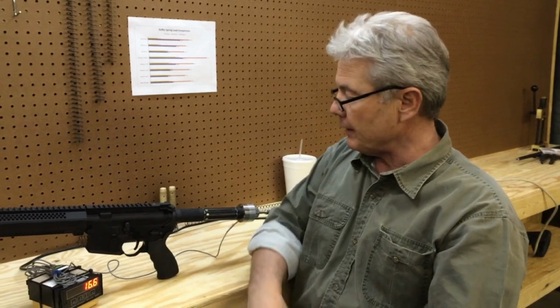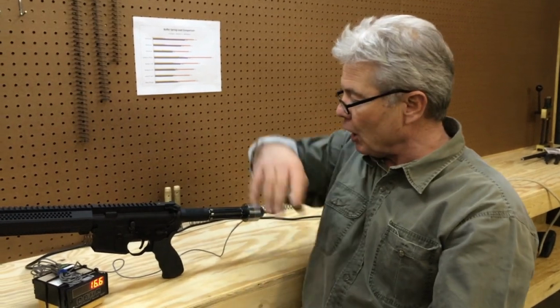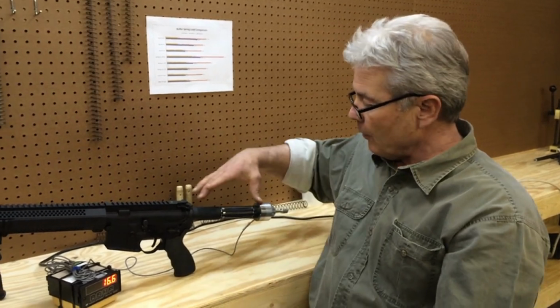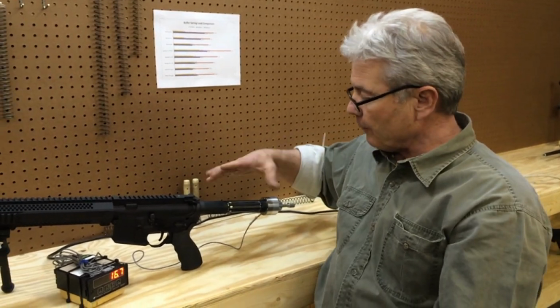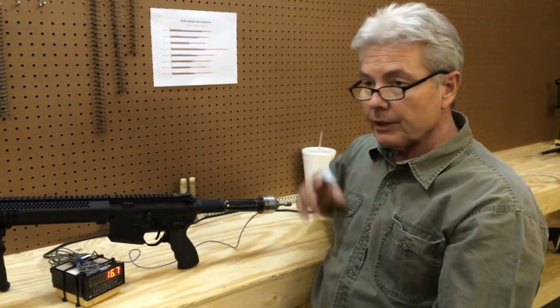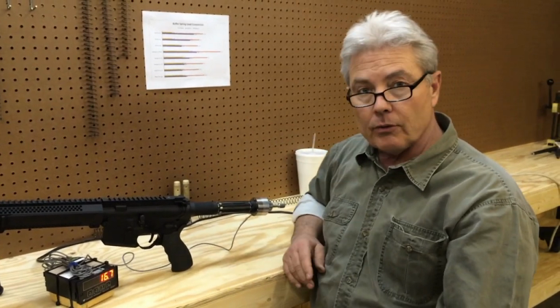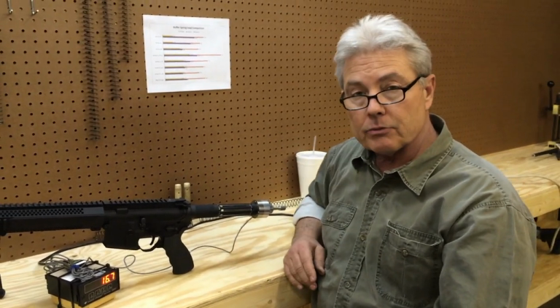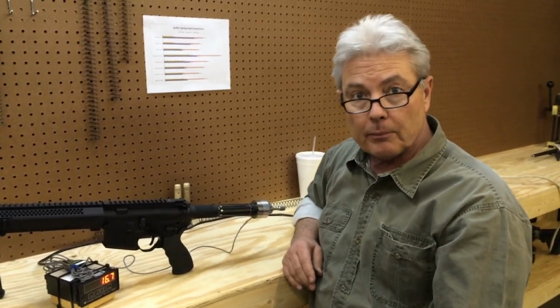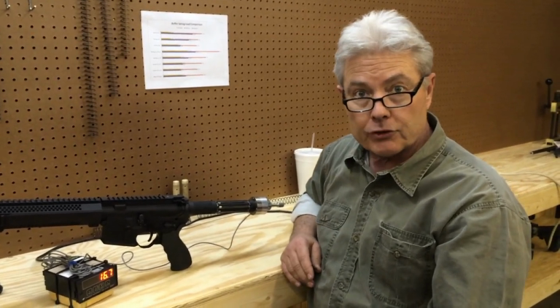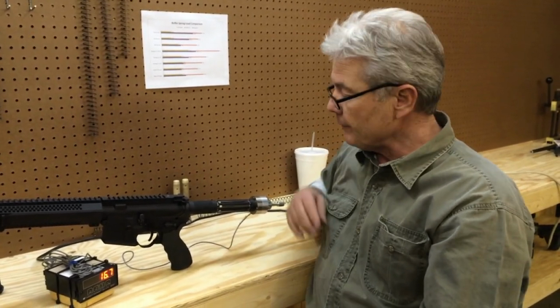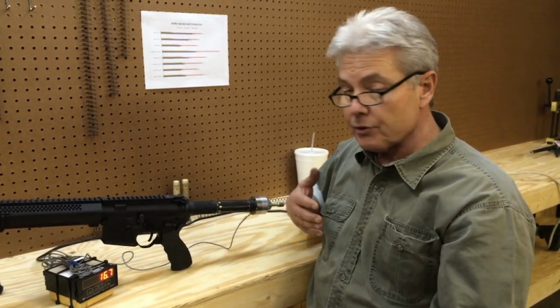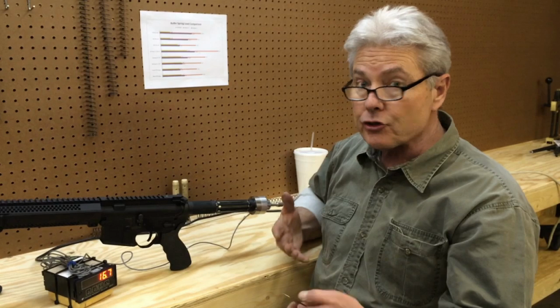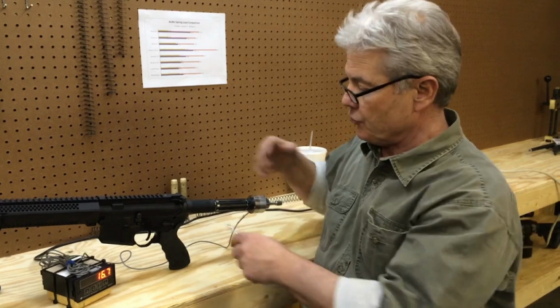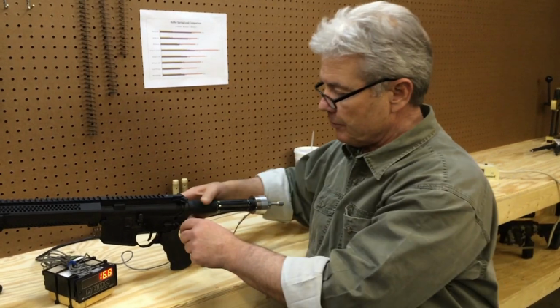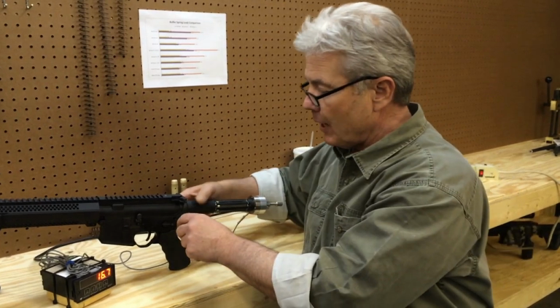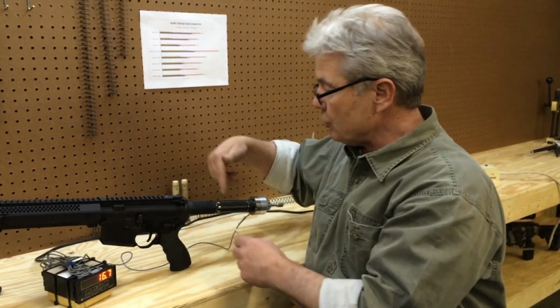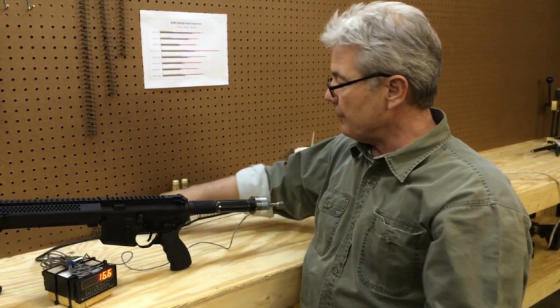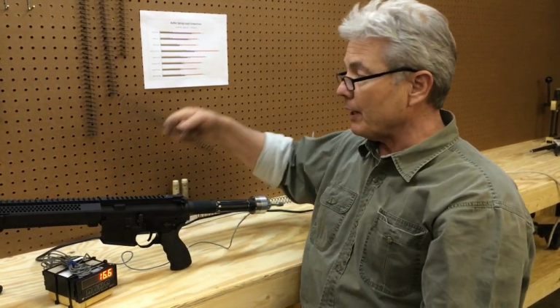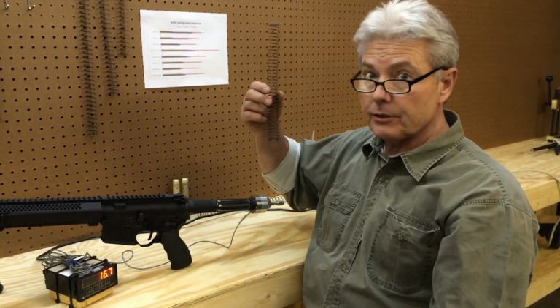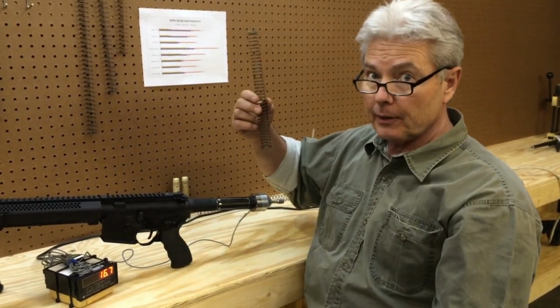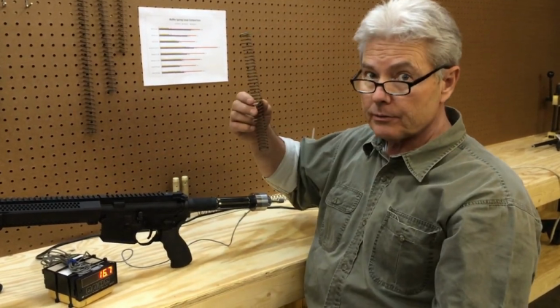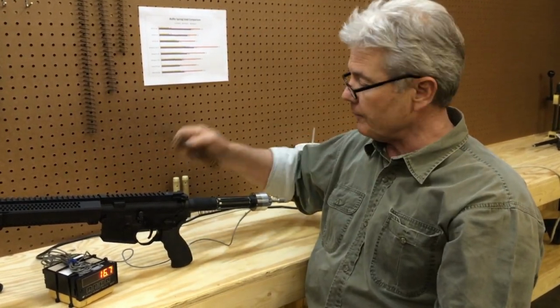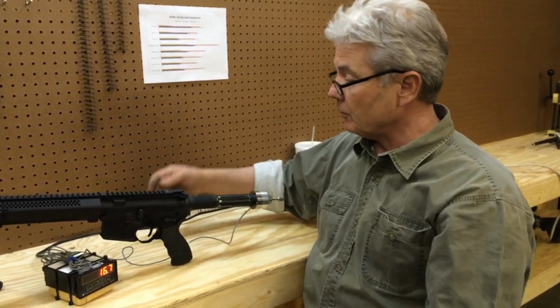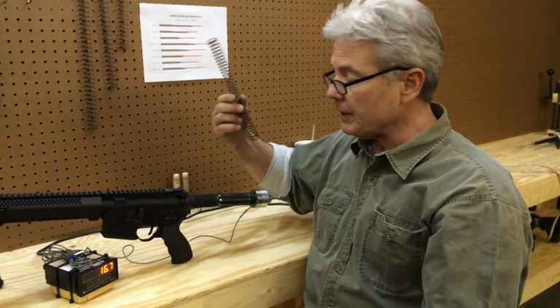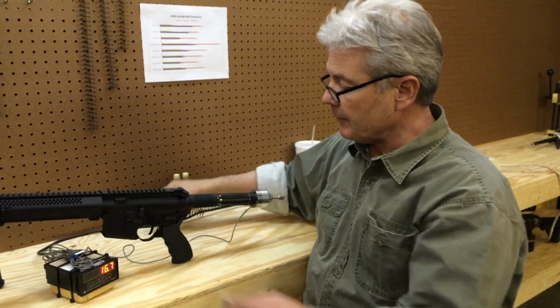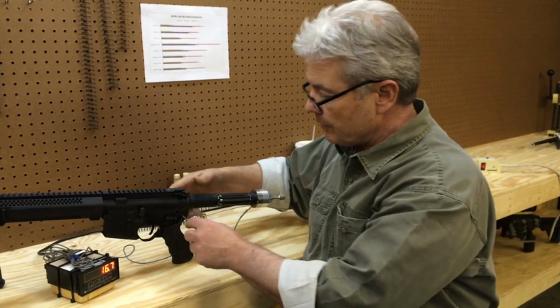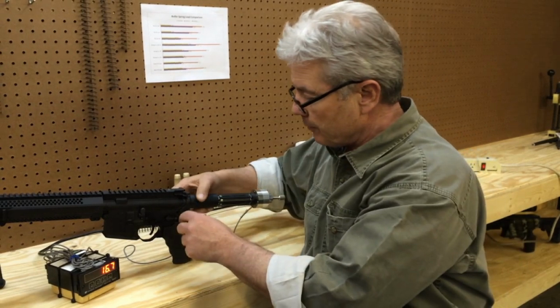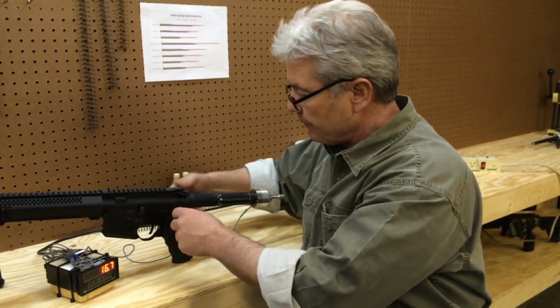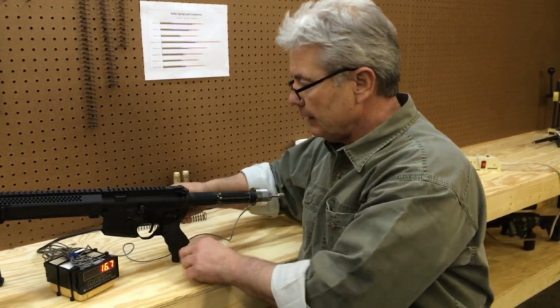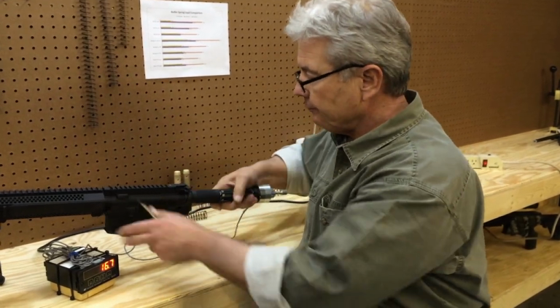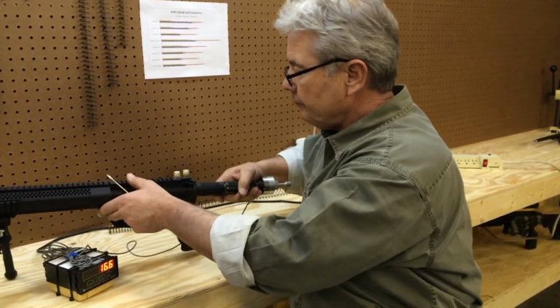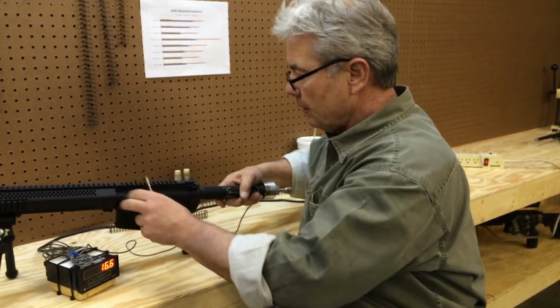That spring set happens because when we're compressing this, it goes past what you call the point of first yield, so the spring is starting to stress. This spring needed to be replaced. We don't have any idea how many rounds were on it.